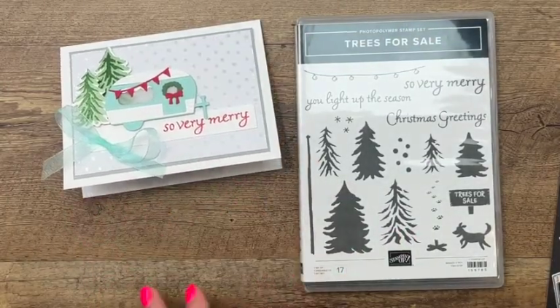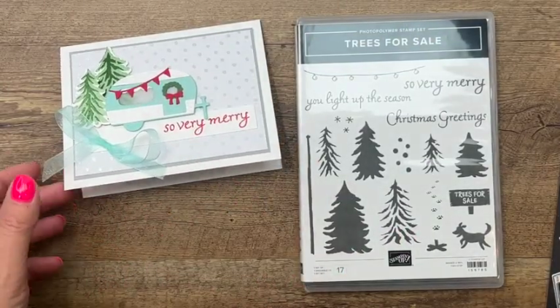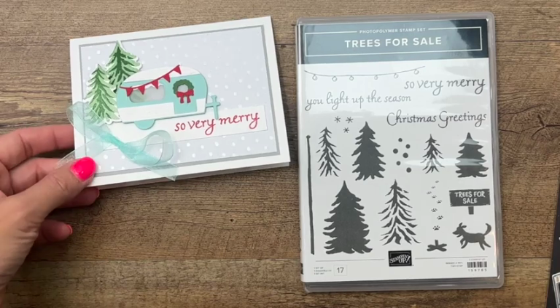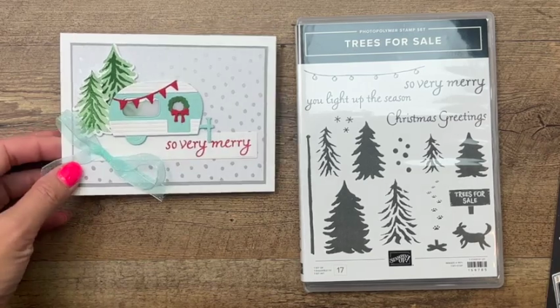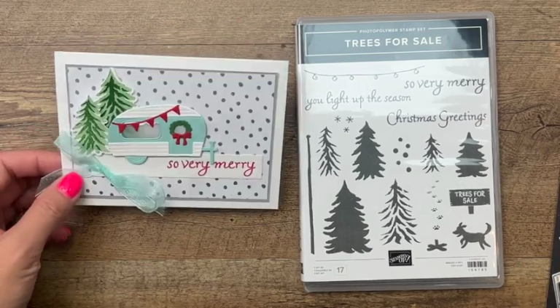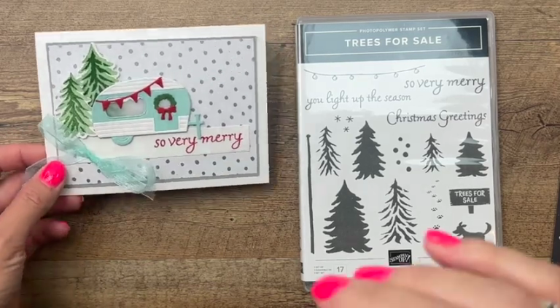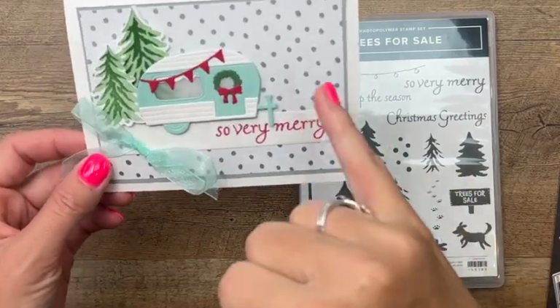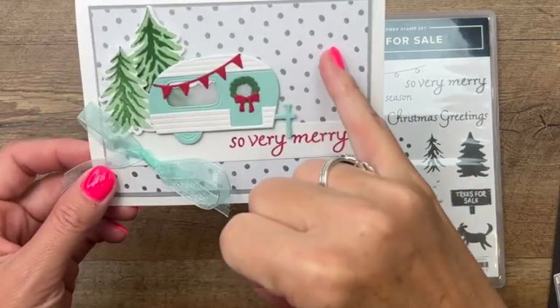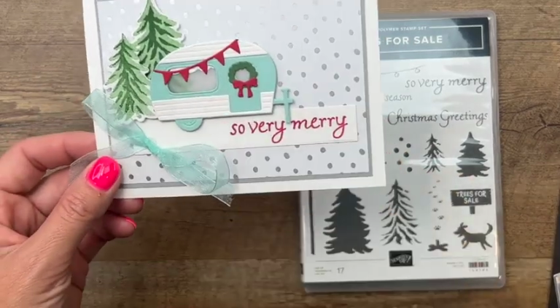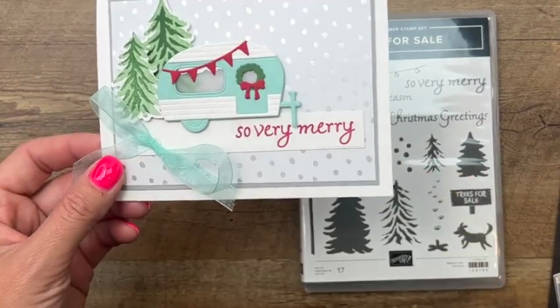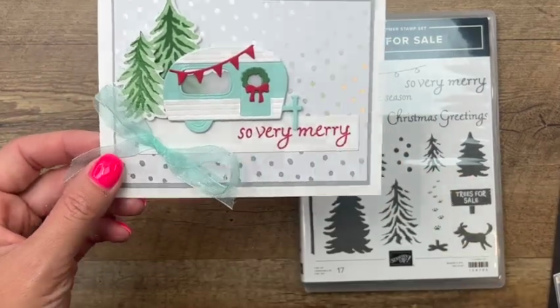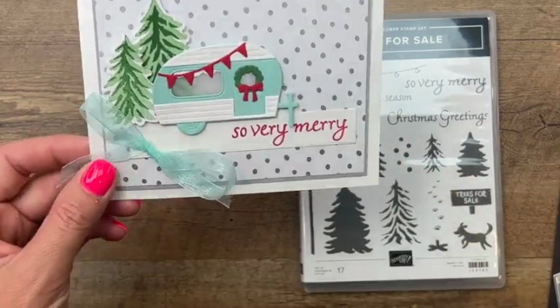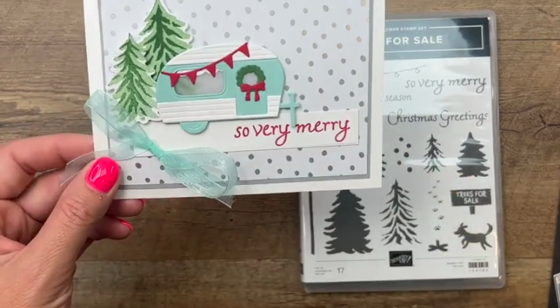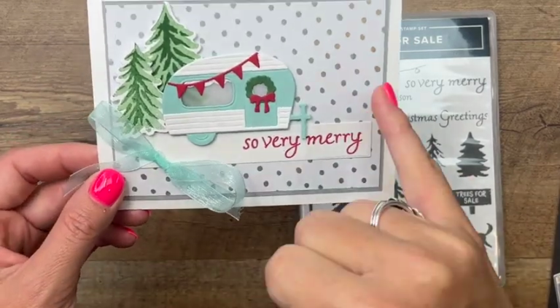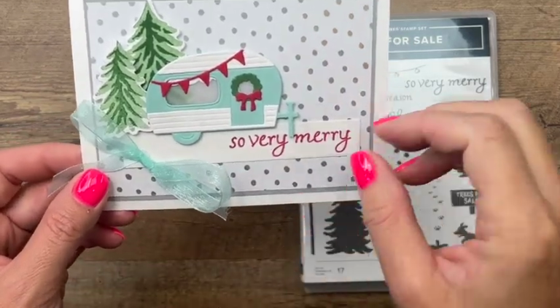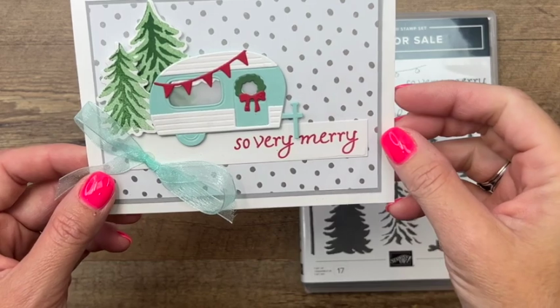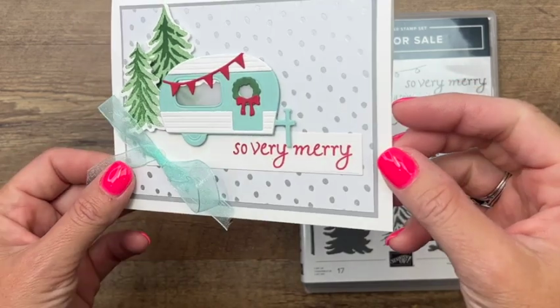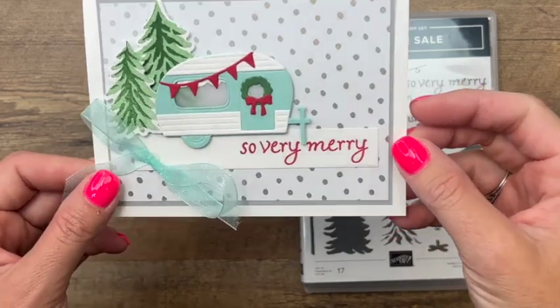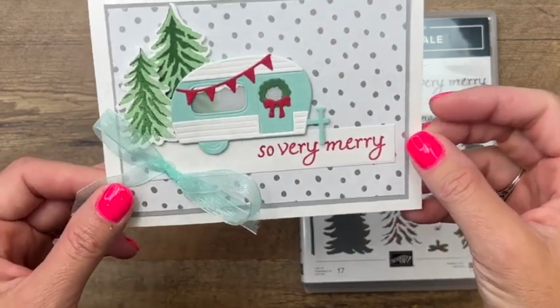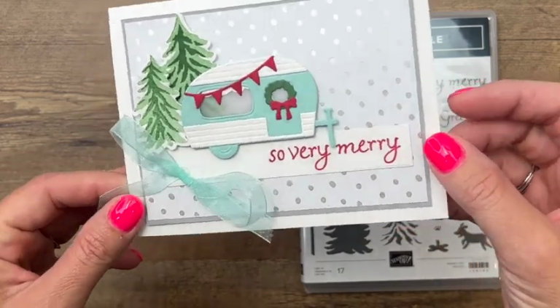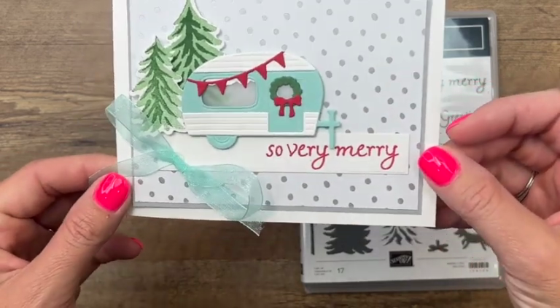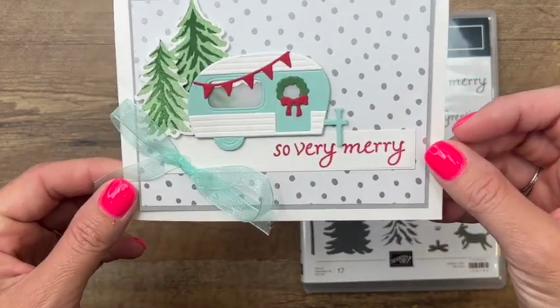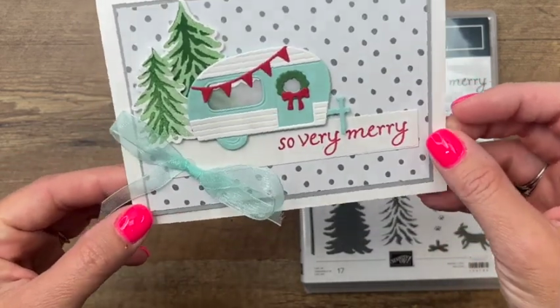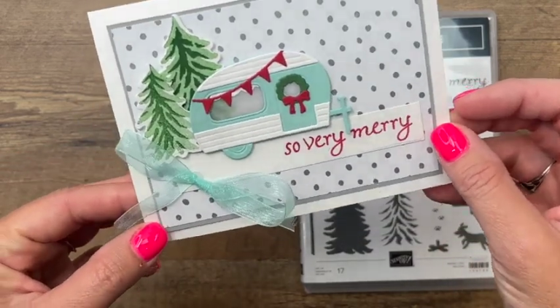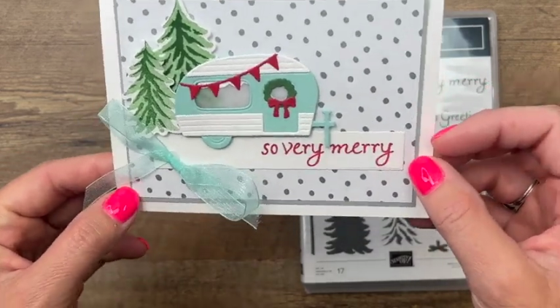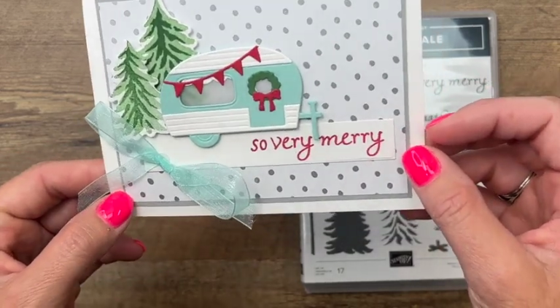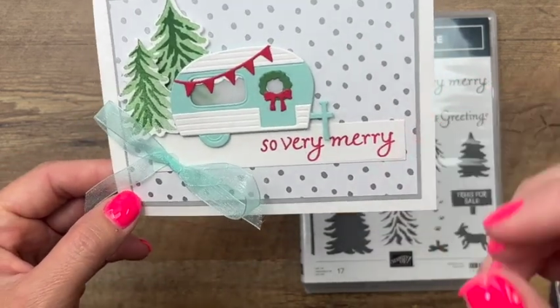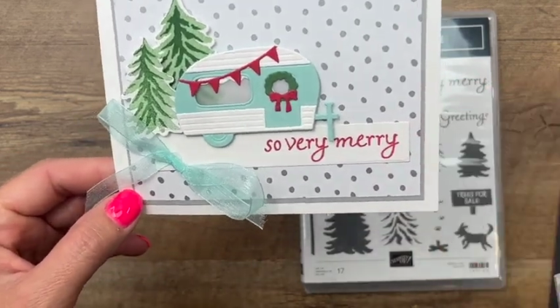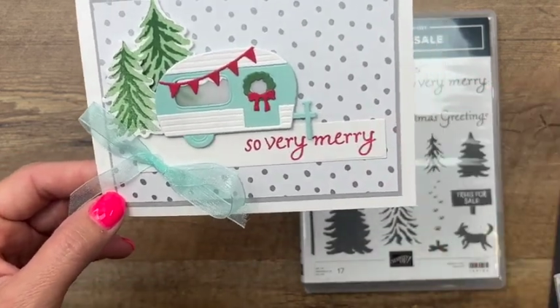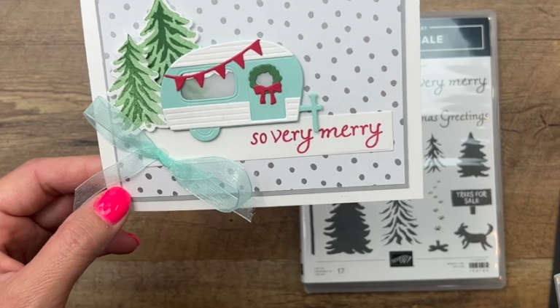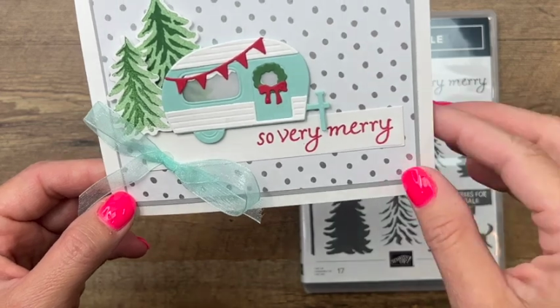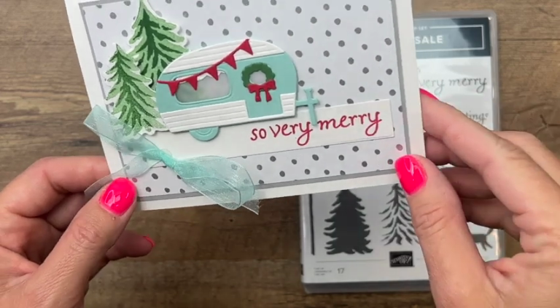Another product I'm using from the Celebration Catalog is our Gold and Silver Designer Series Paper, also a free item — free with a $50 purchase. Those products are only available in July and August 2022.